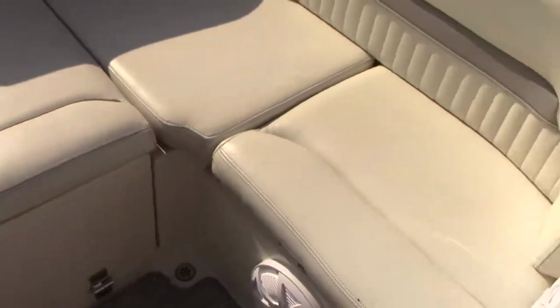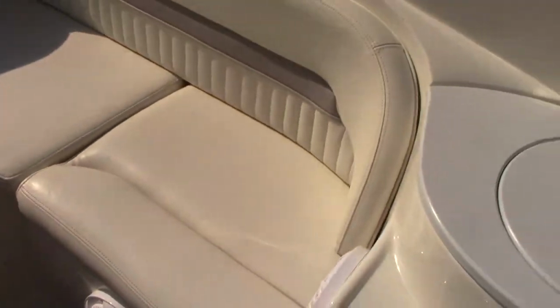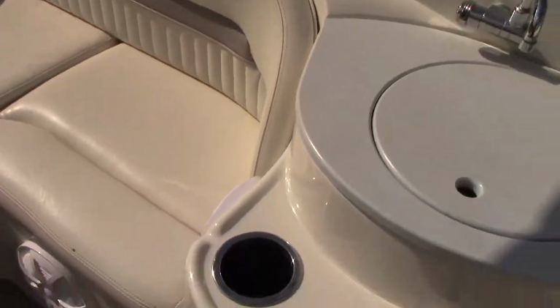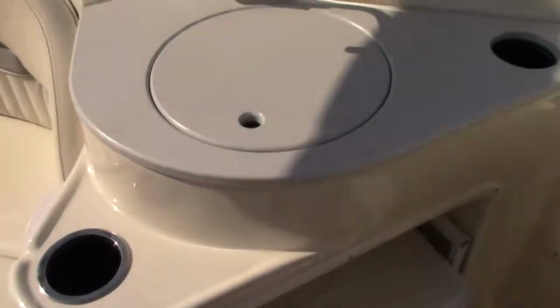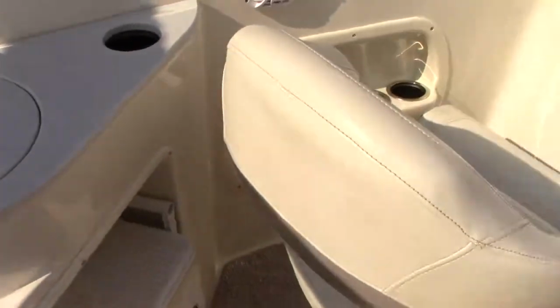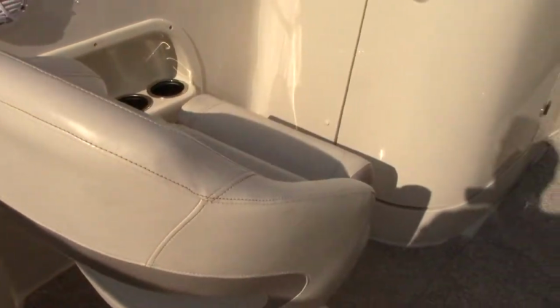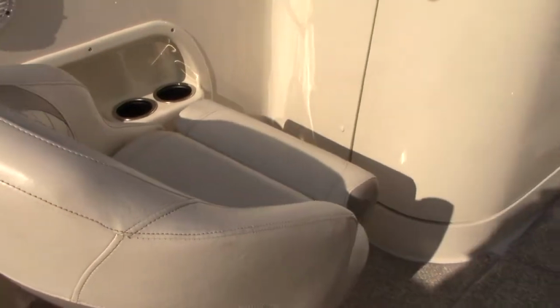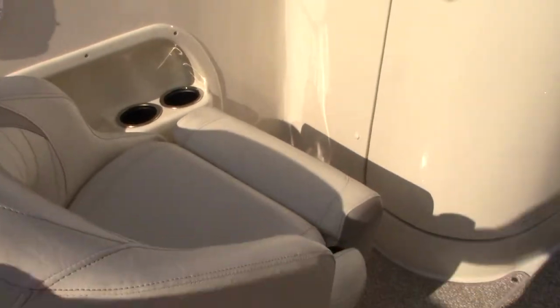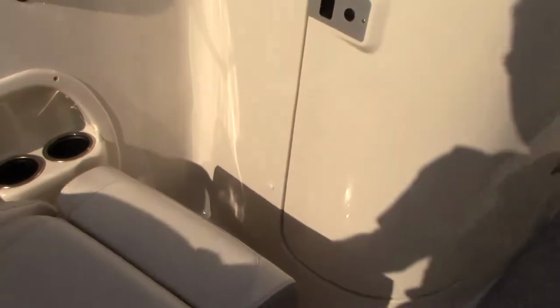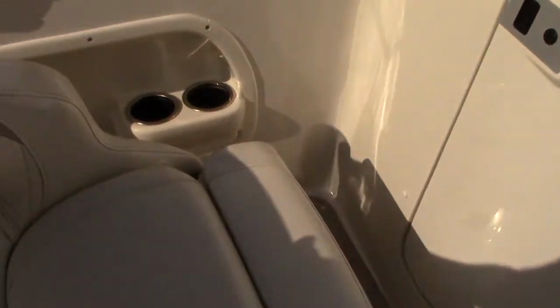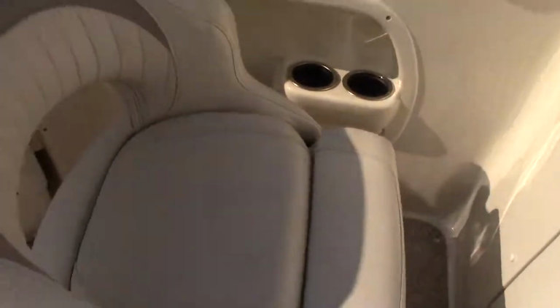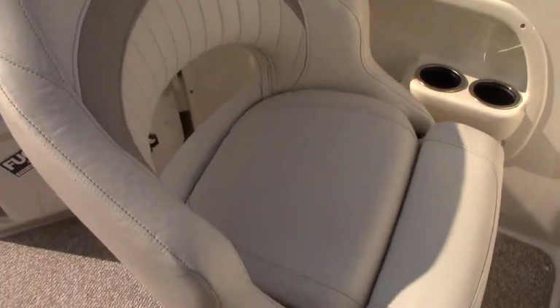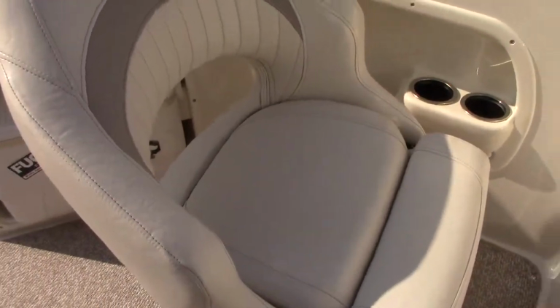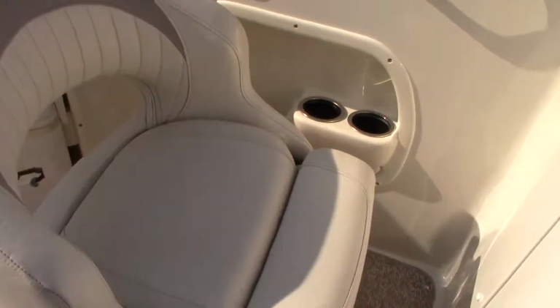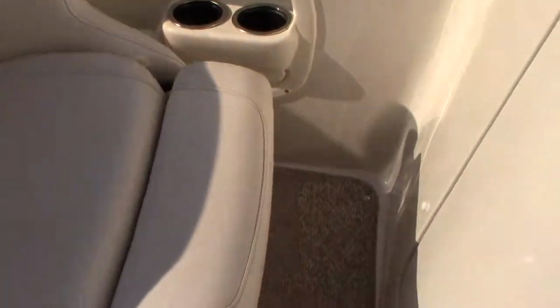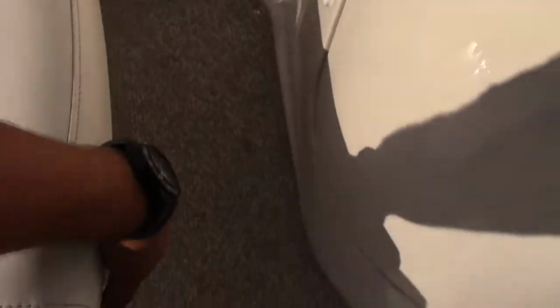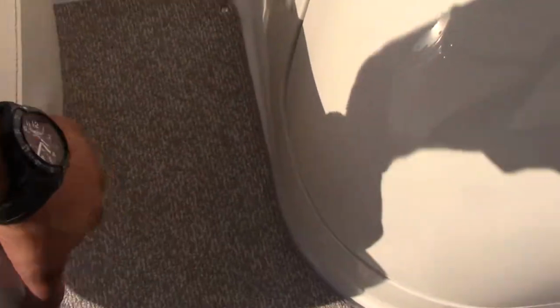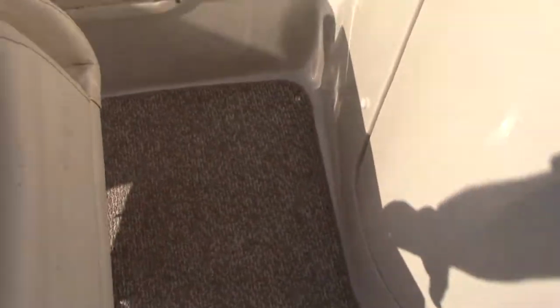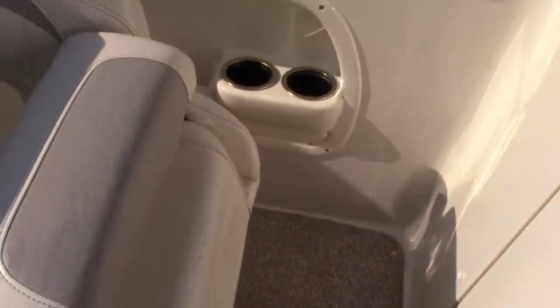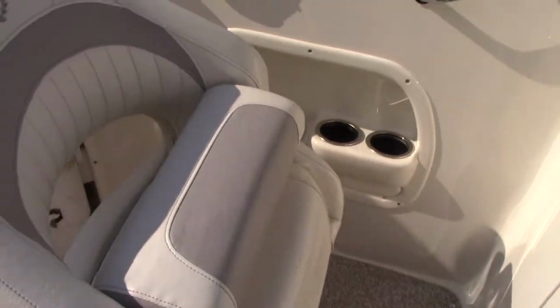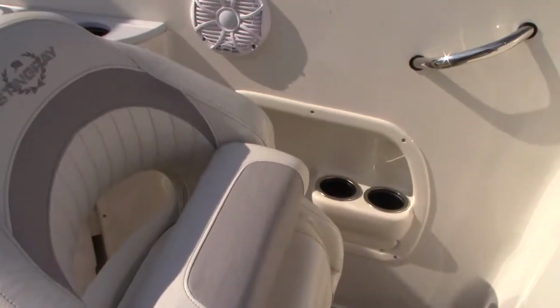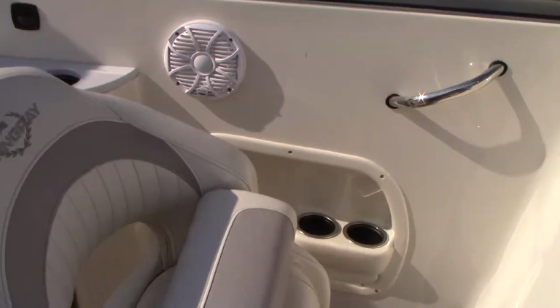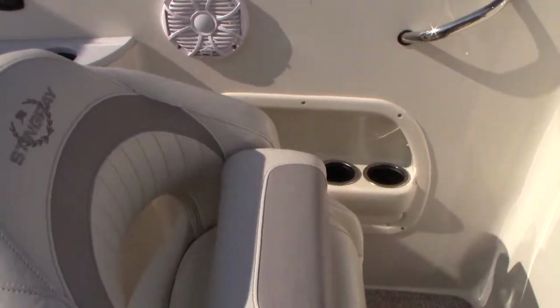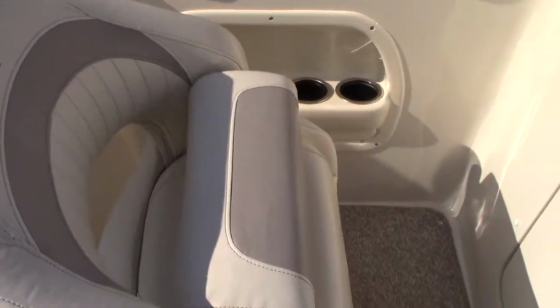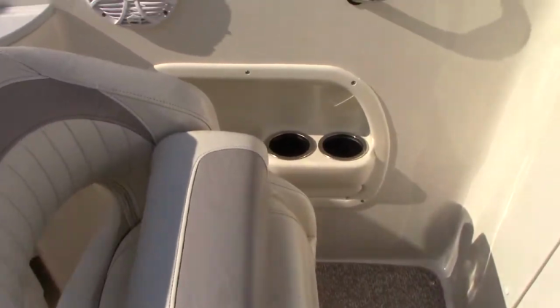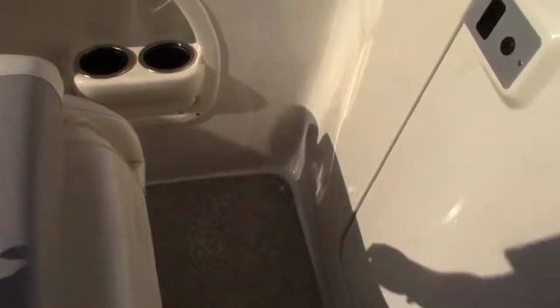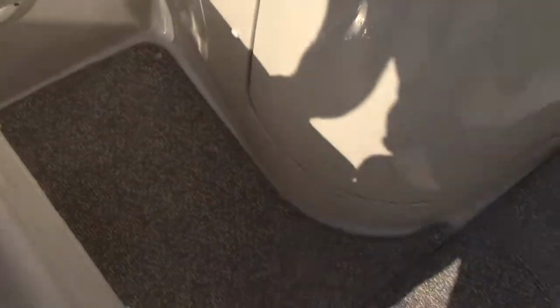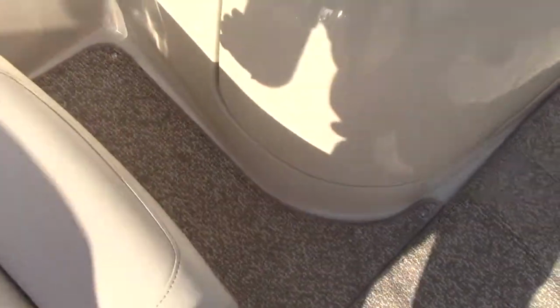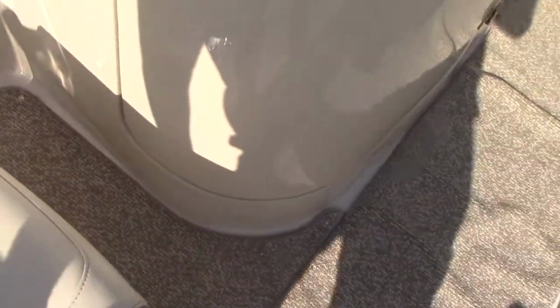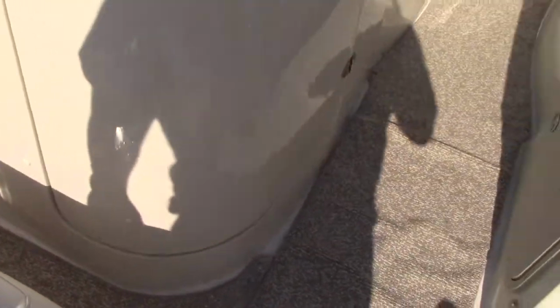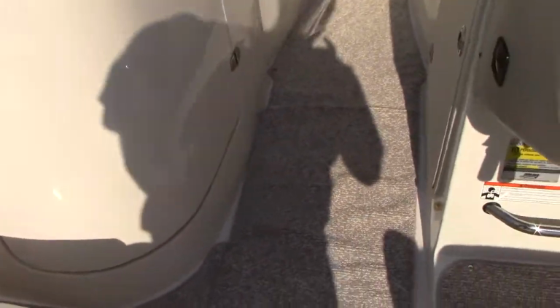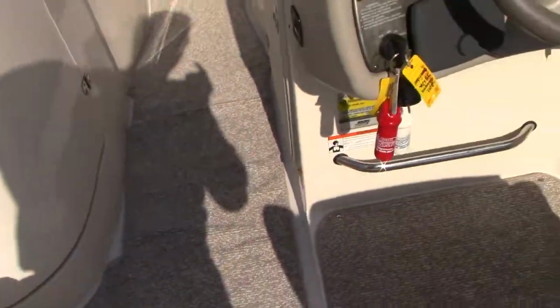The cockpit chairs swivel, and you can set the cushion up or down depending on how high you want to sit — above or below the window while underway.